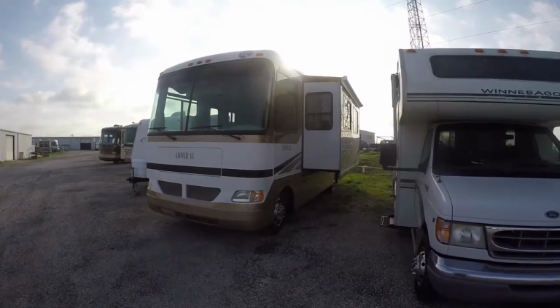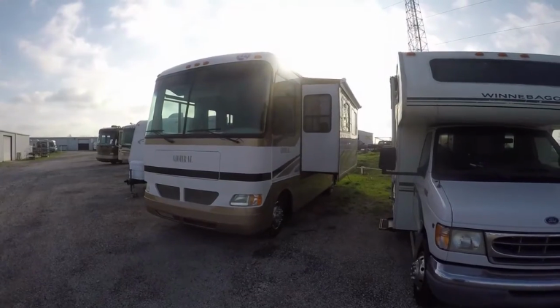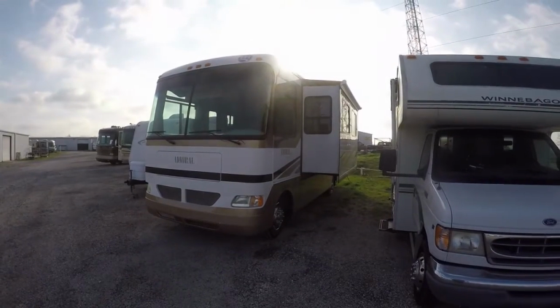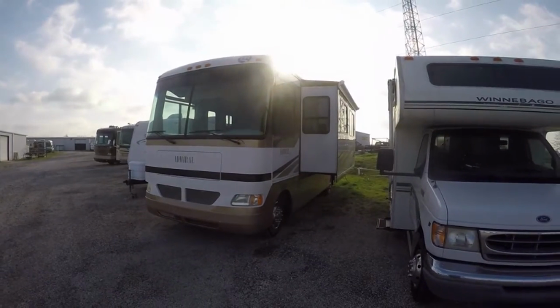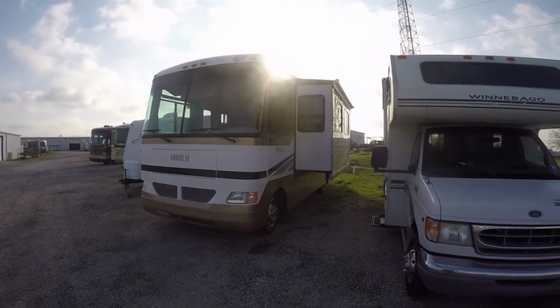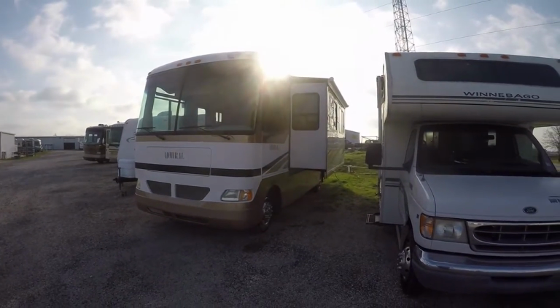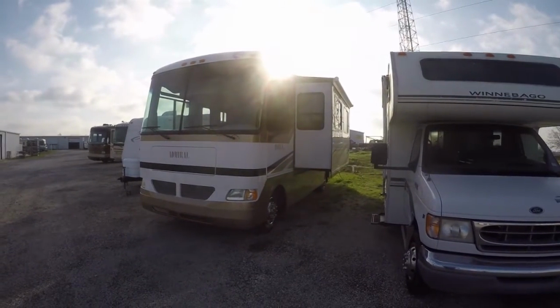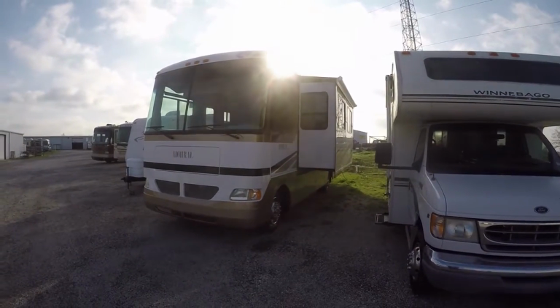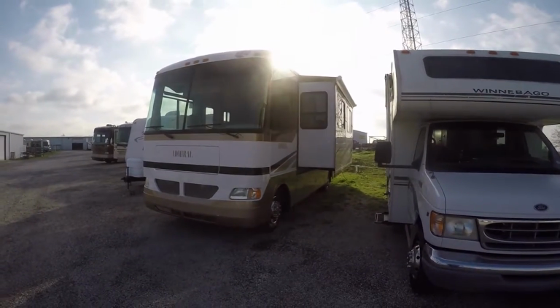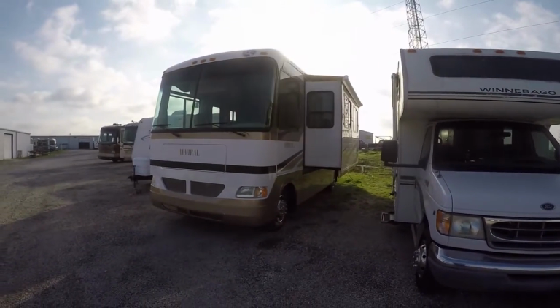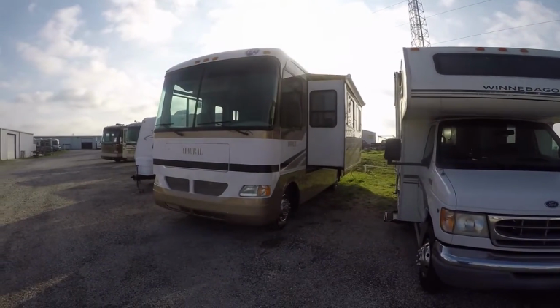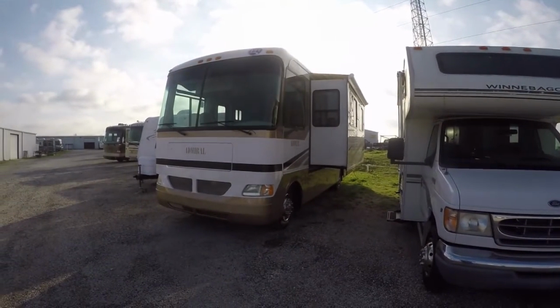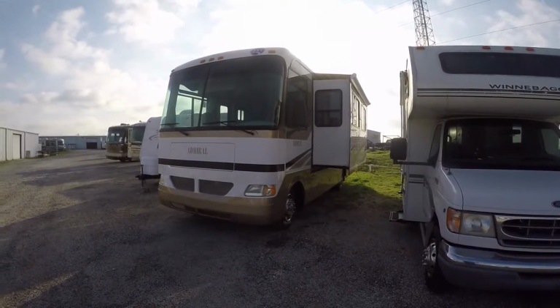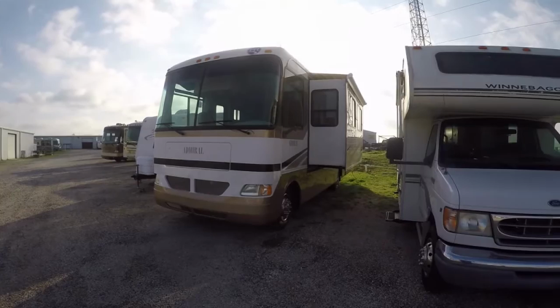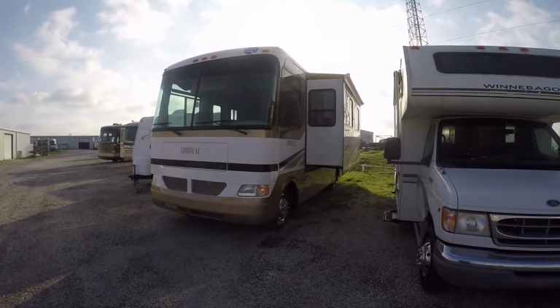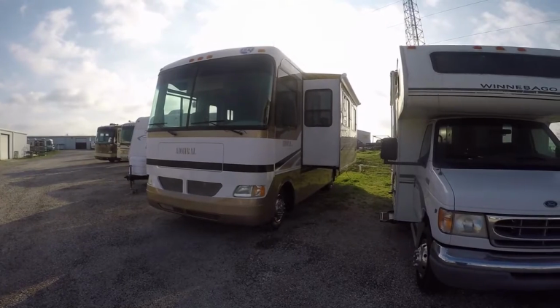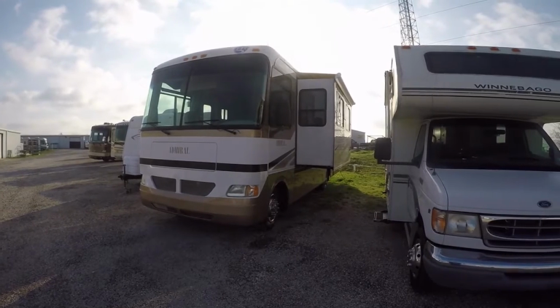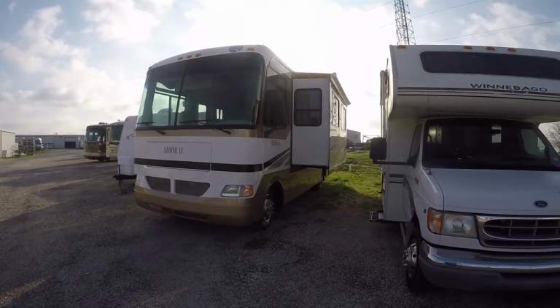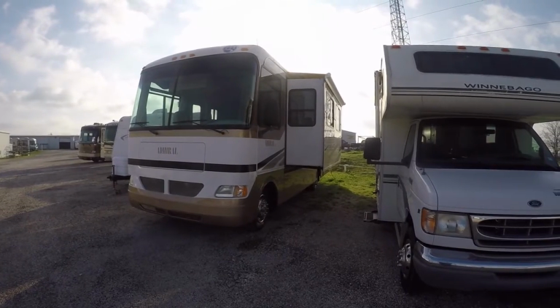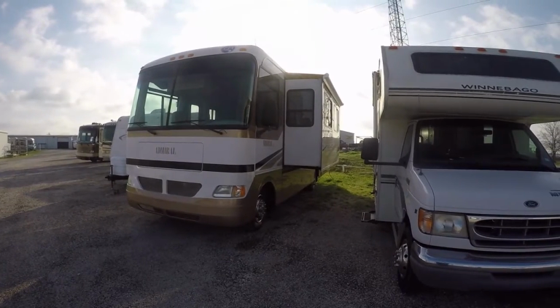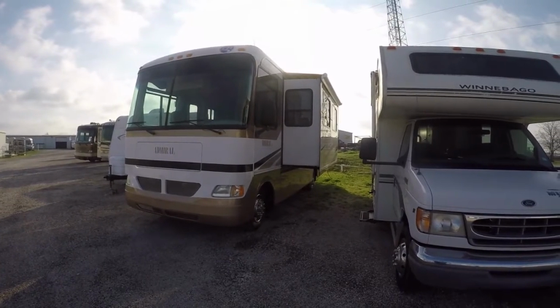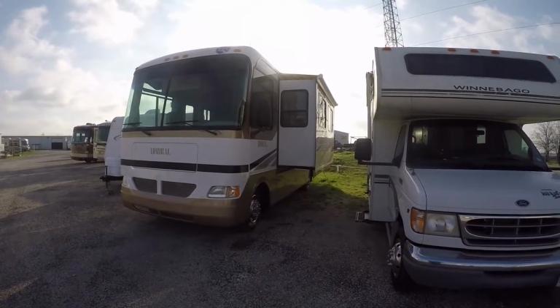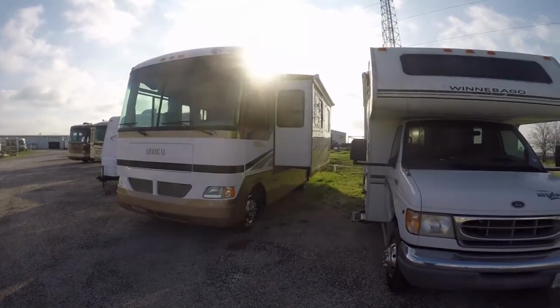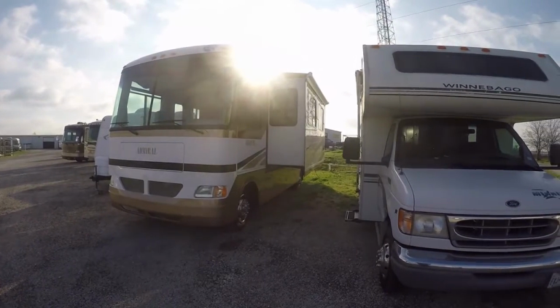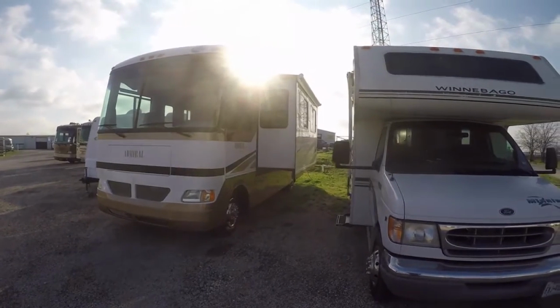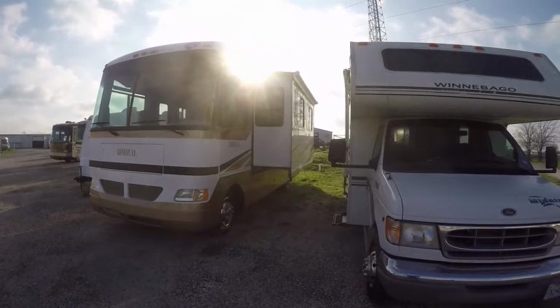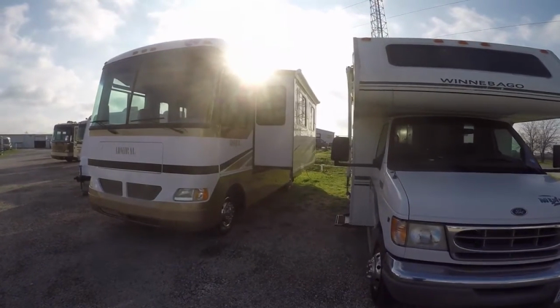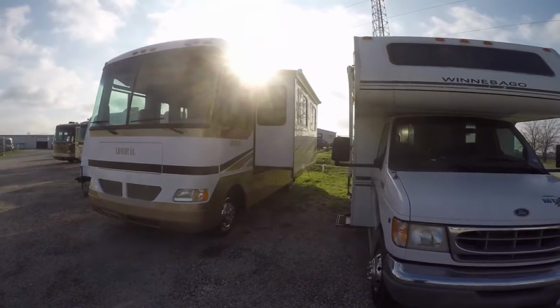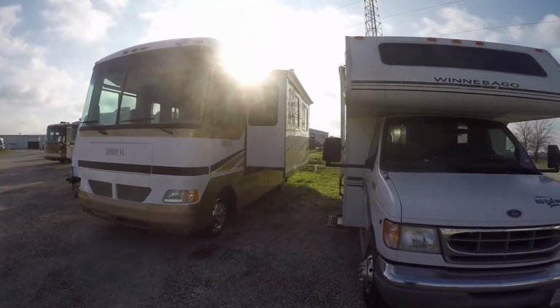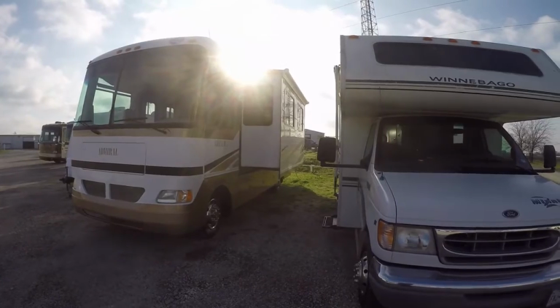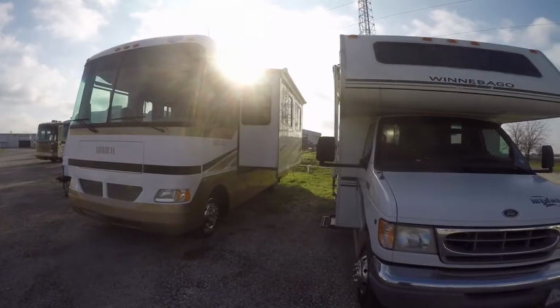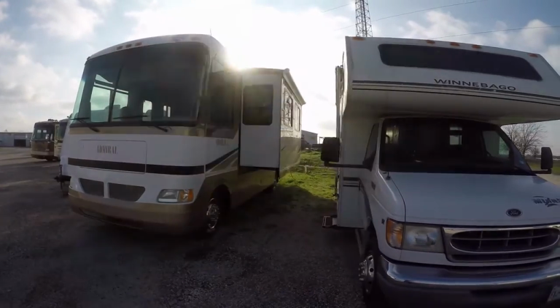Howdy, this is Bob Barker, your RV guy extraordinaire. I'm hanging out here in Valley View, Texas this morning with my new friends at El Dorado RV and Marine.